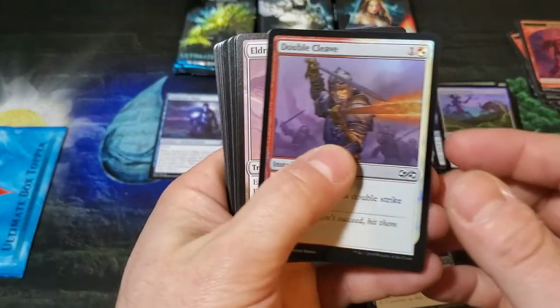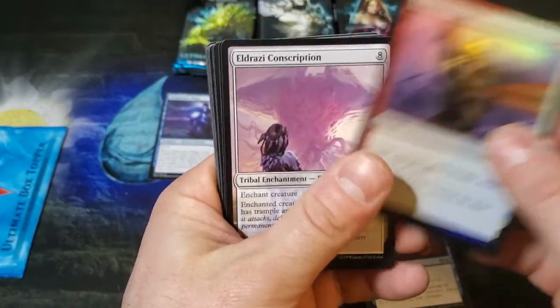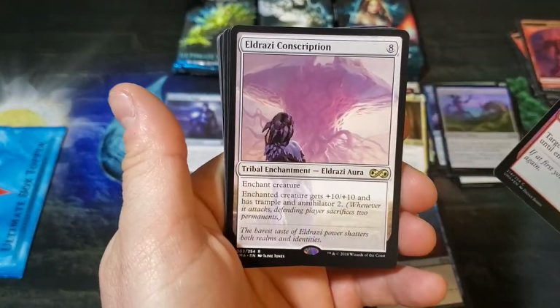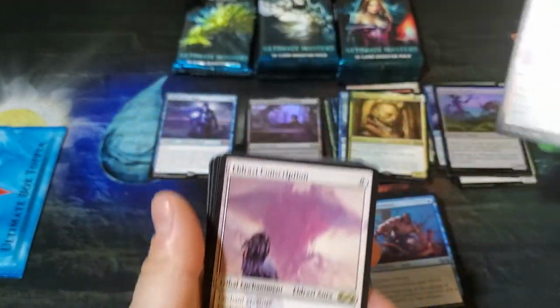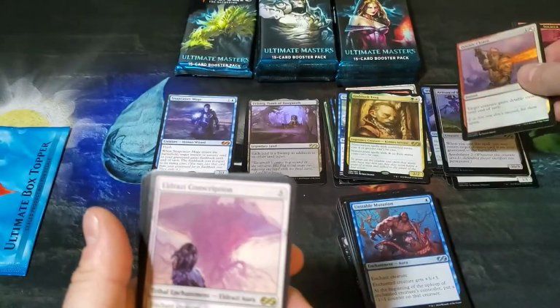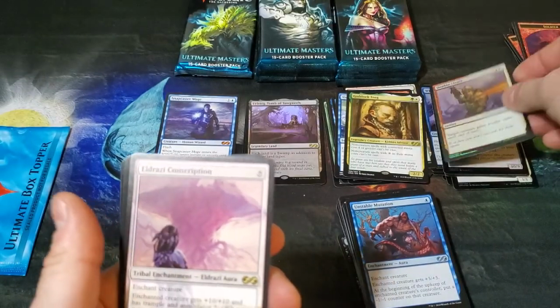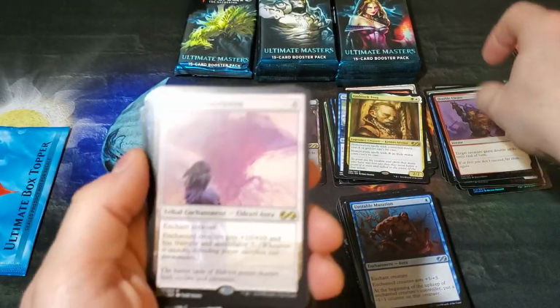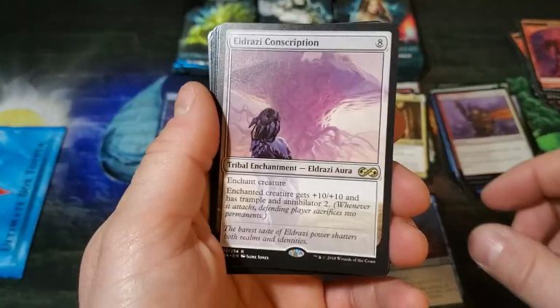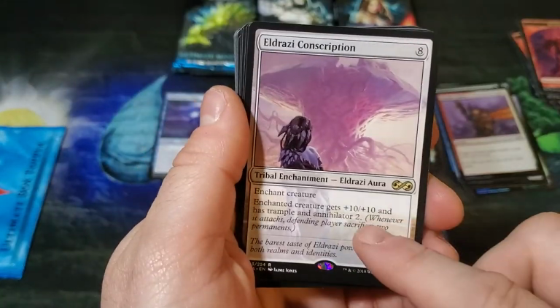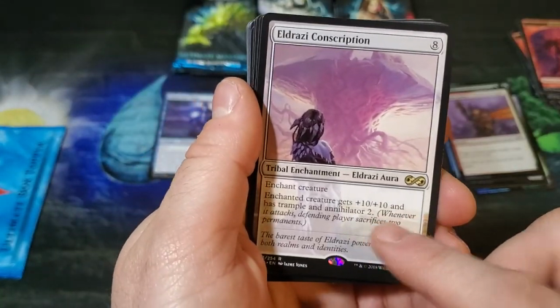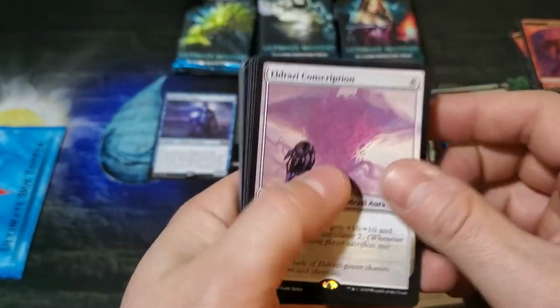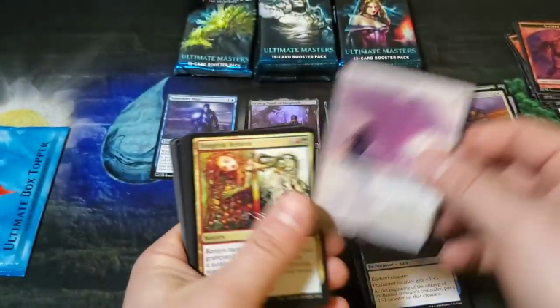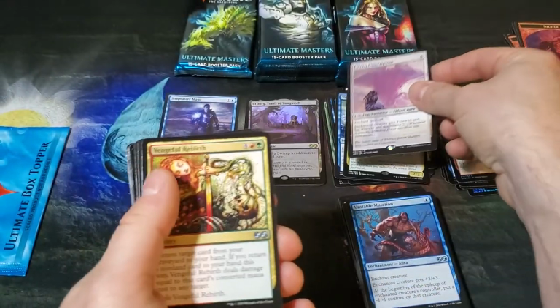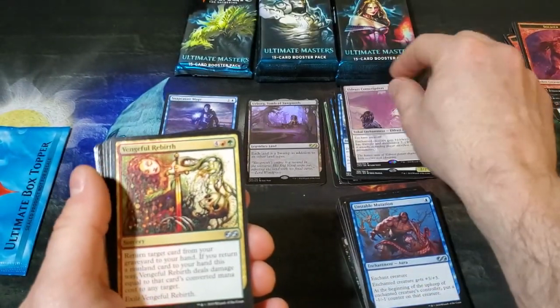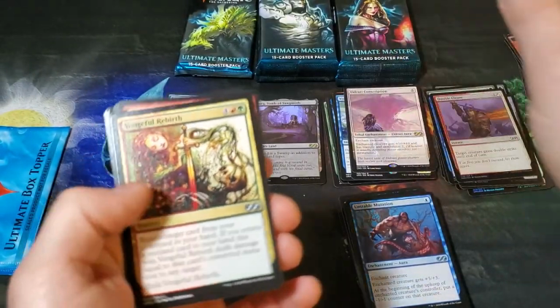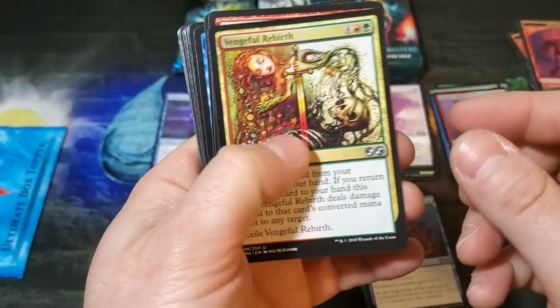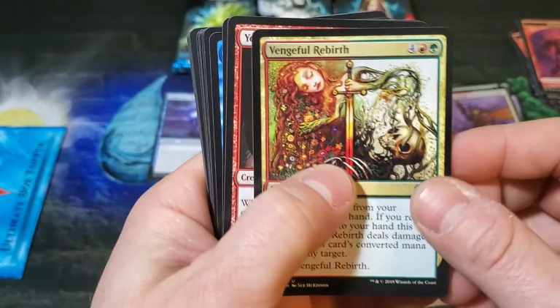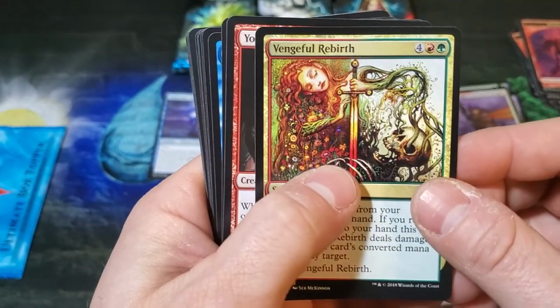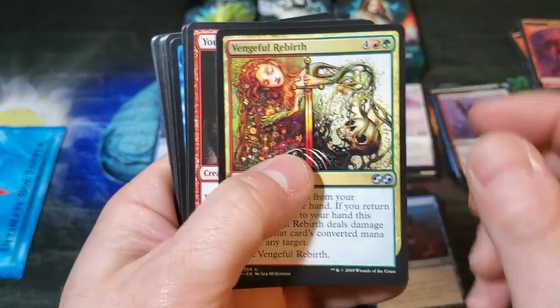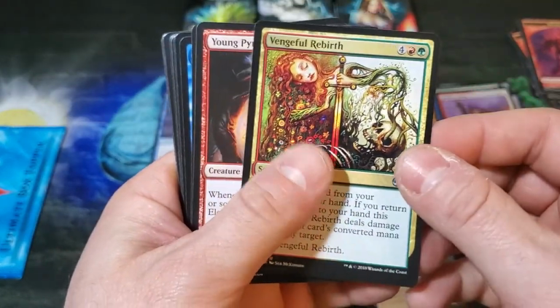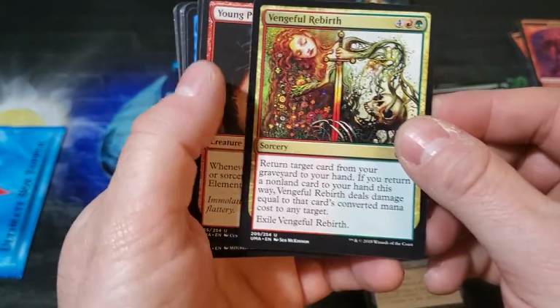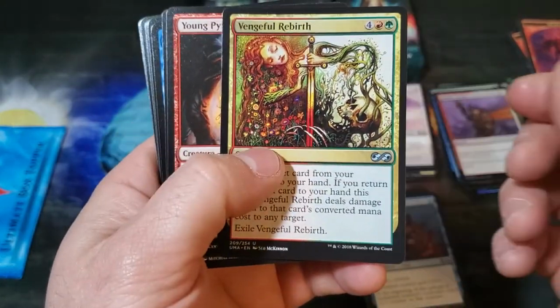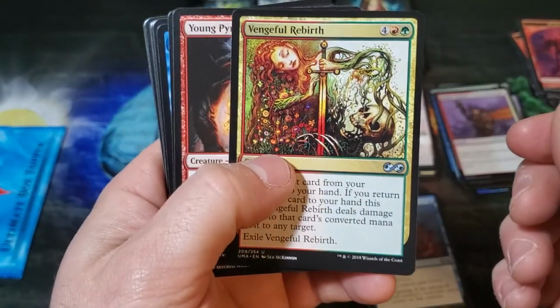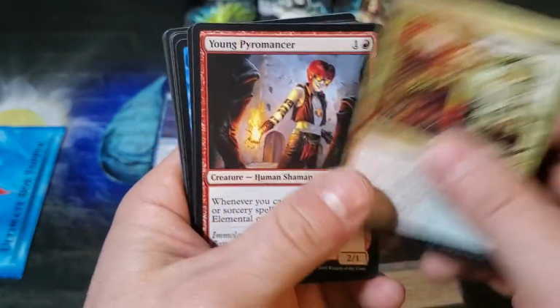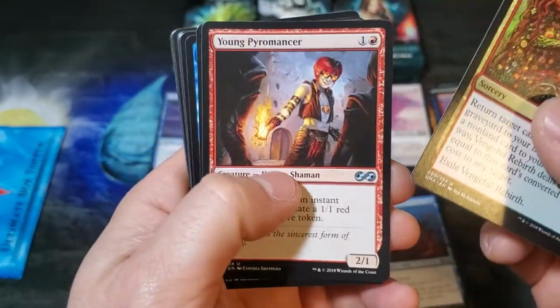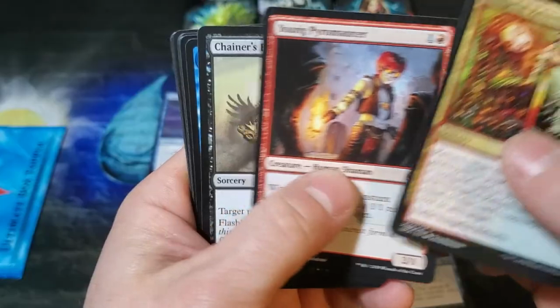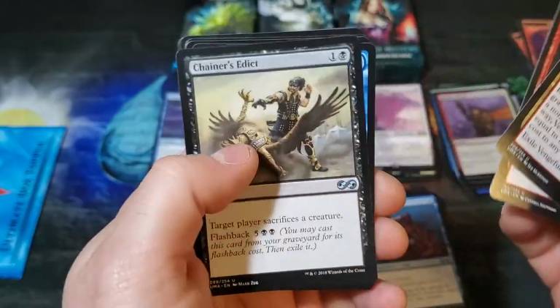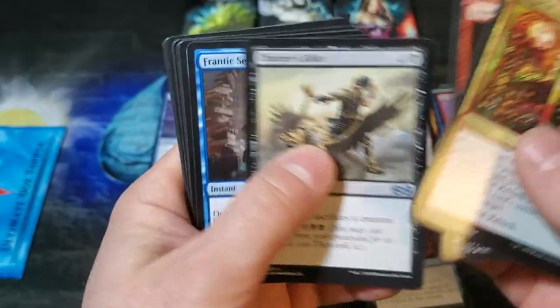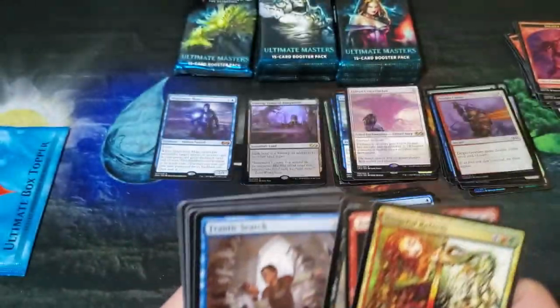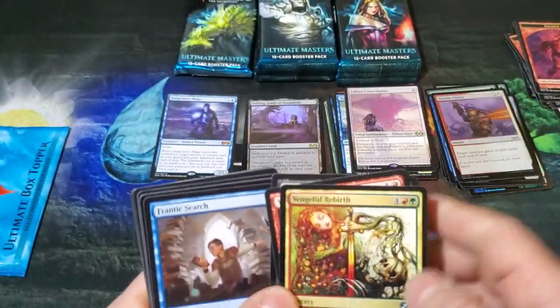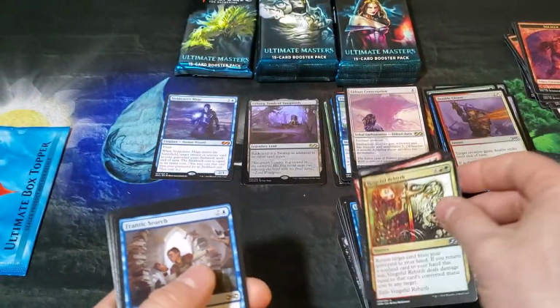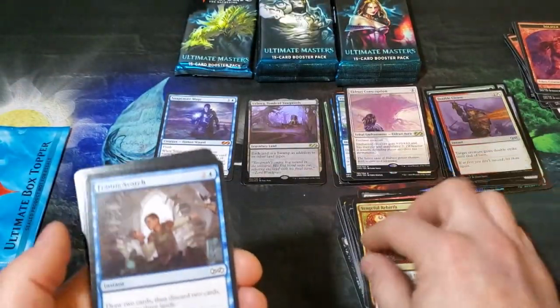Eldrazi Conscription — that is a big dog. Put that in your Killian deck. Vengeful Rebirth, Young Pyromancer, Chainer's Torment — wow, we've seen a lot of Chainer's Torment. That's at least the second or third one now.